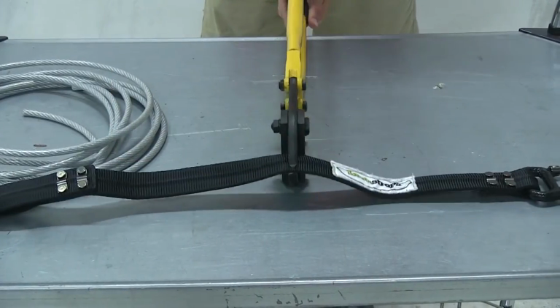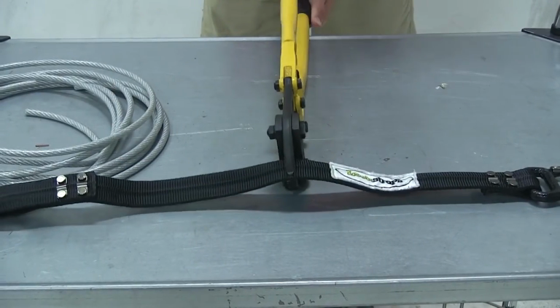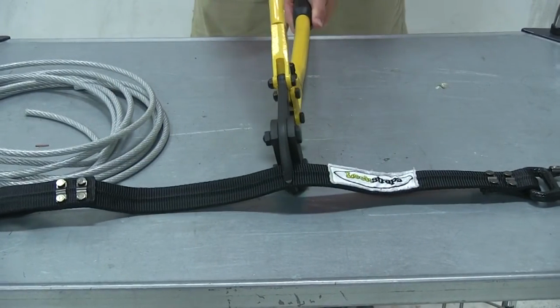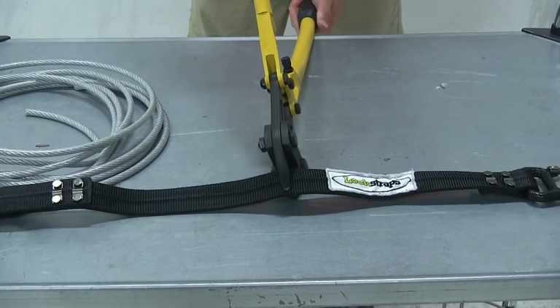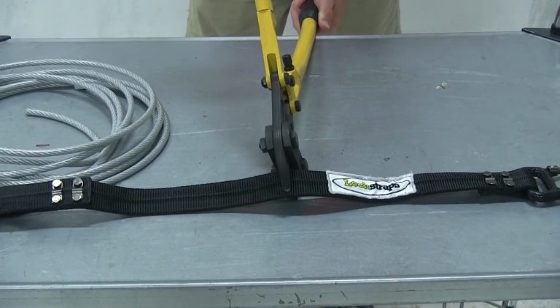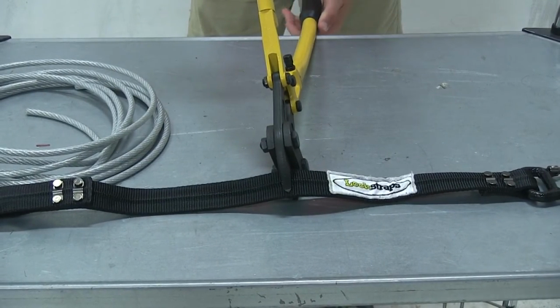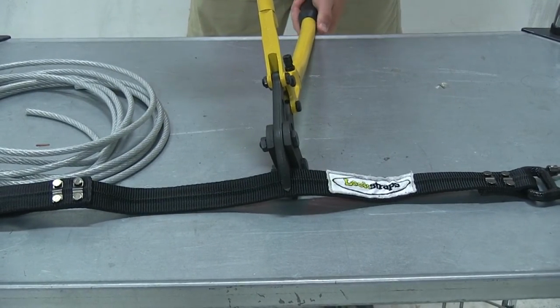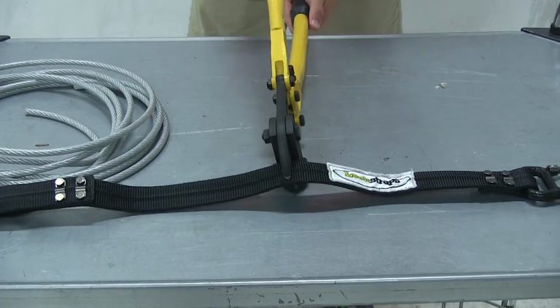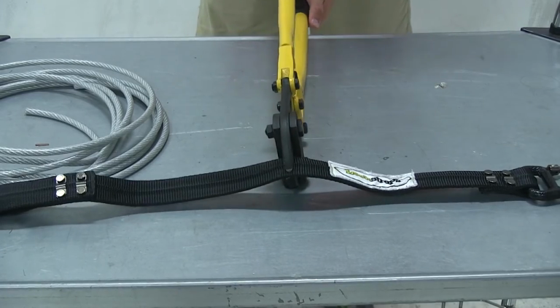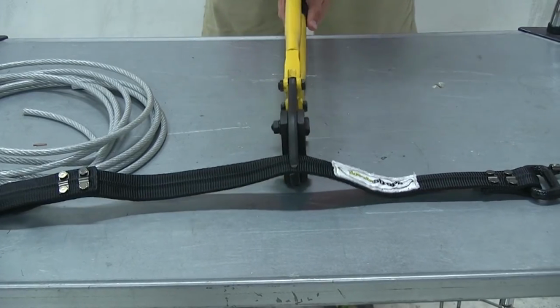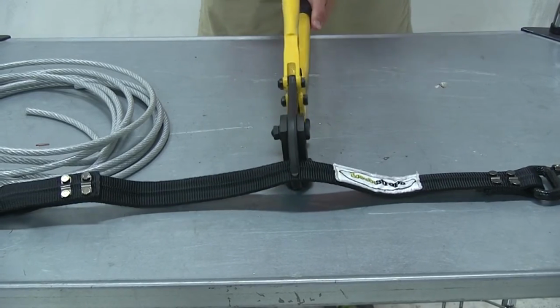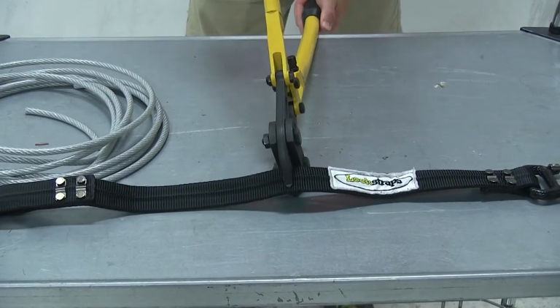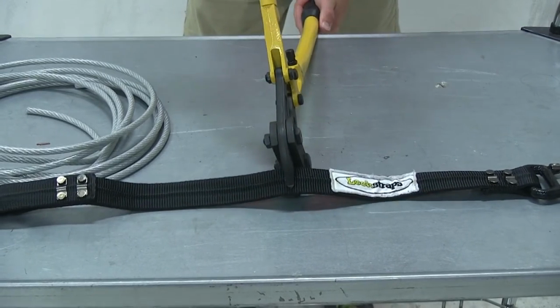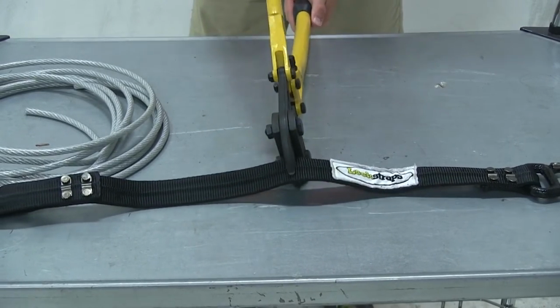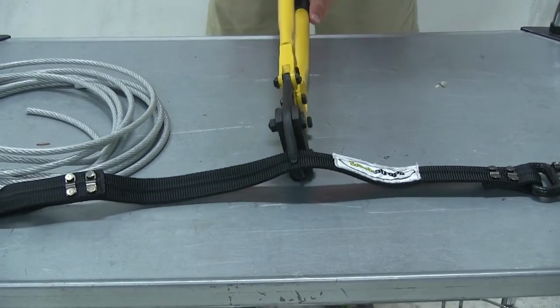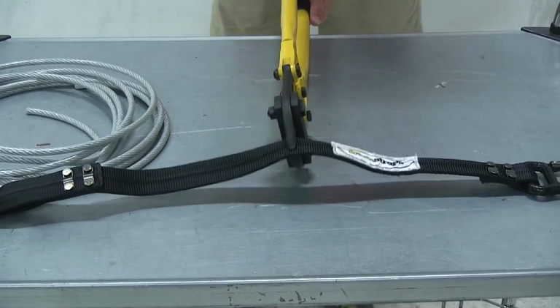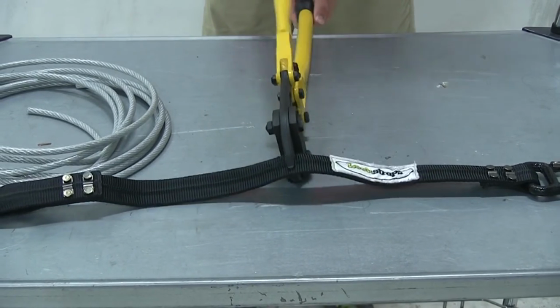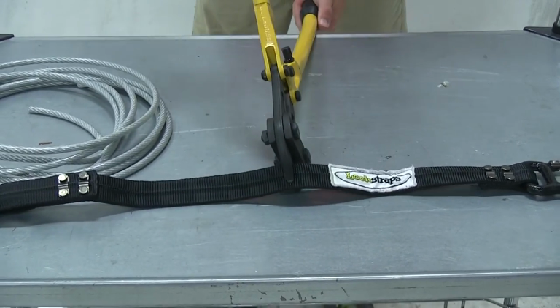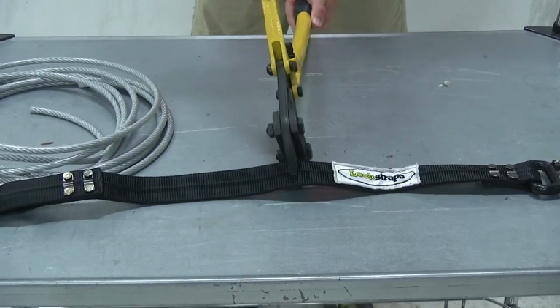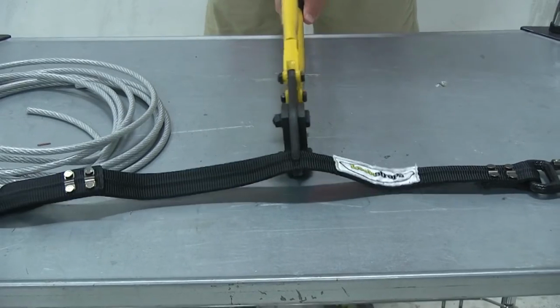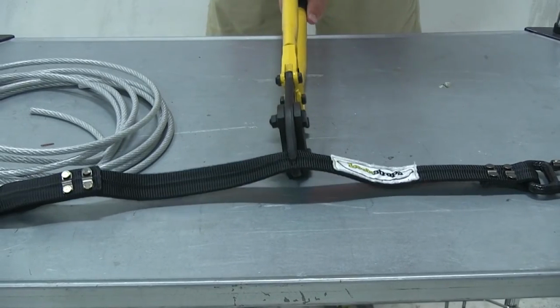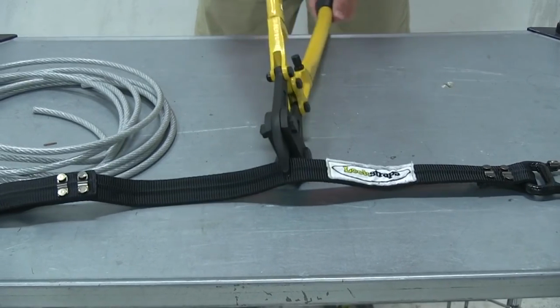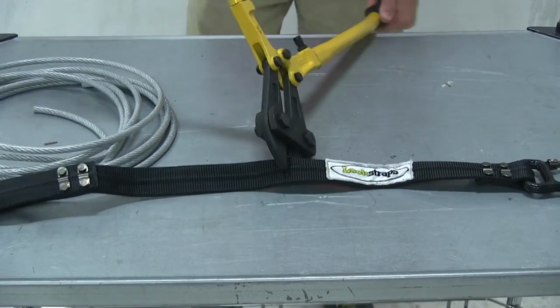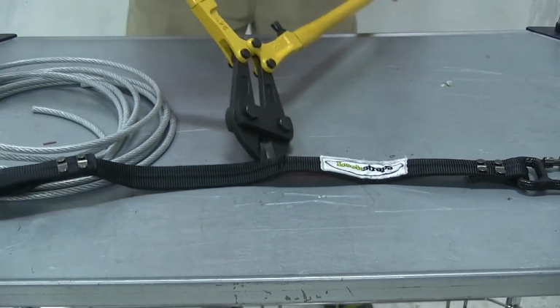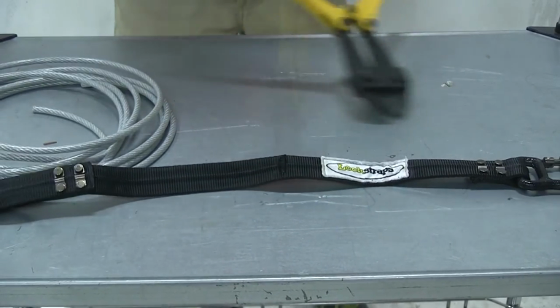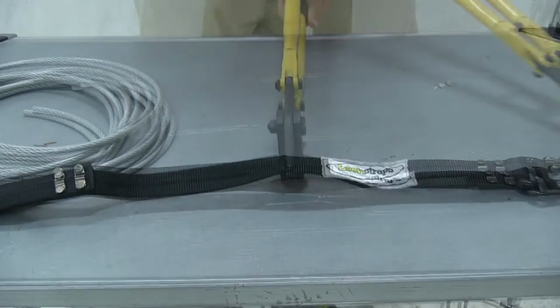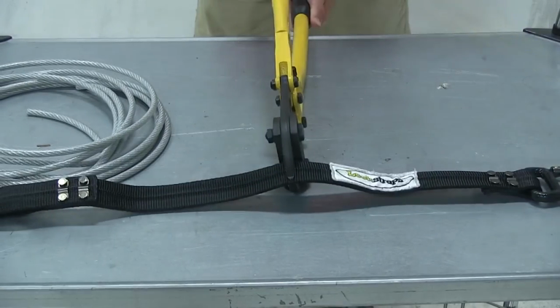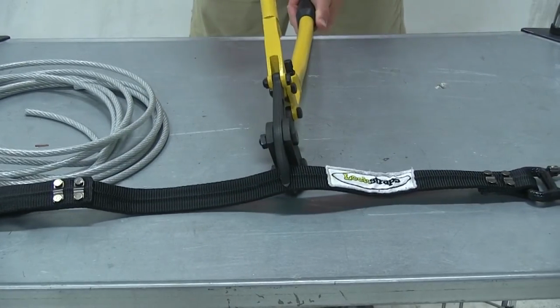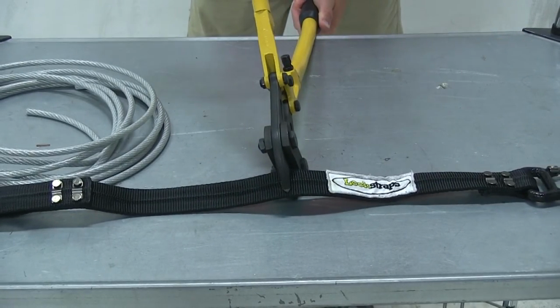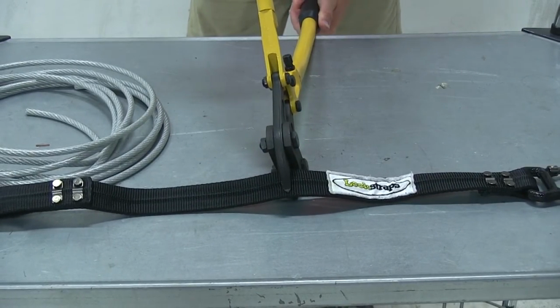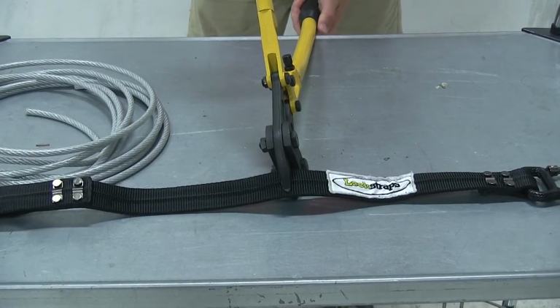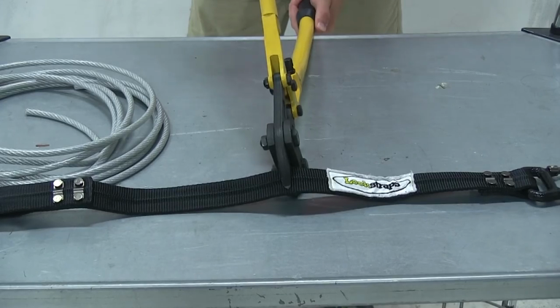Moving over to the Lock Straps cable strap, the nylon strap is designed to fray and prevent you from cutting through the cable completely. This is going to make sure that the strap stays connected and stays nice and strong, securing your gear.